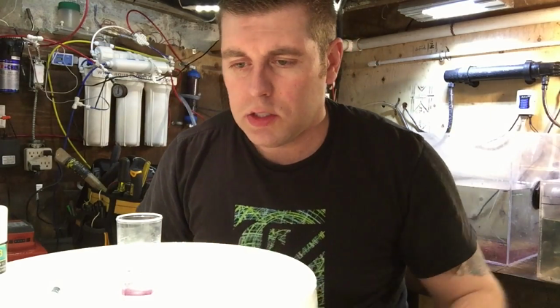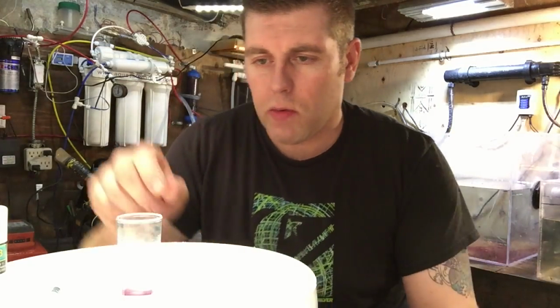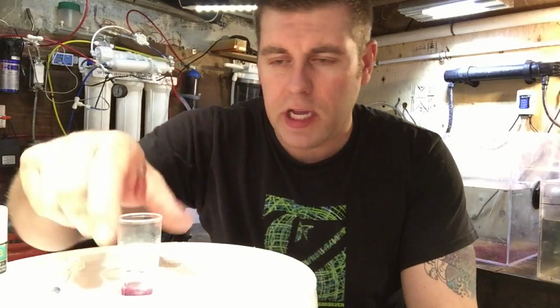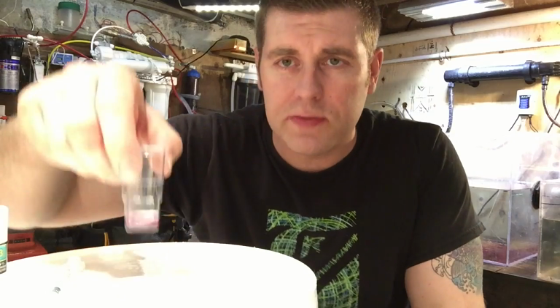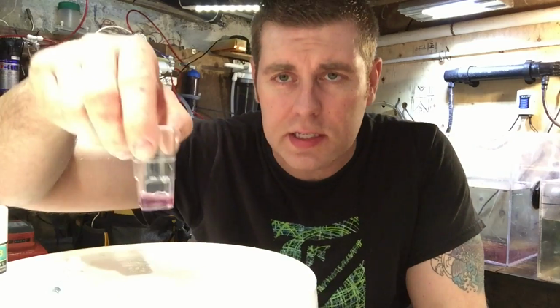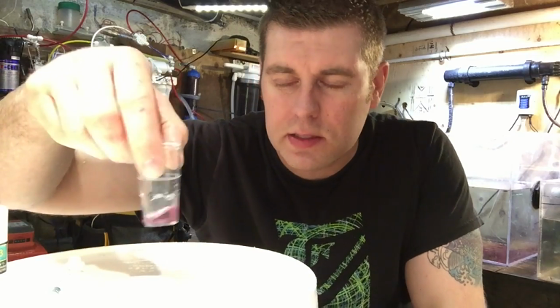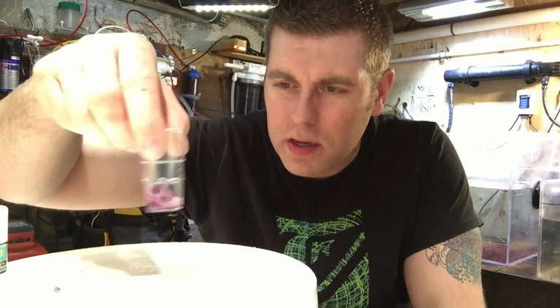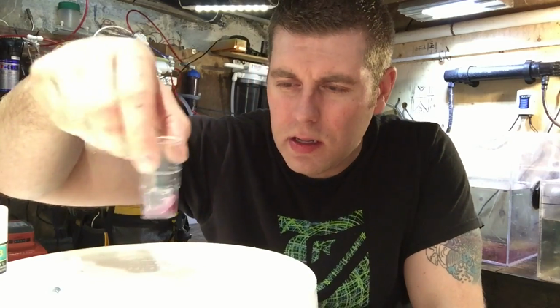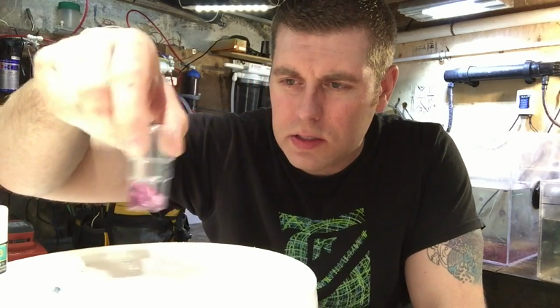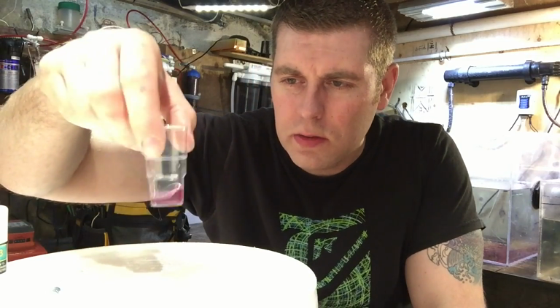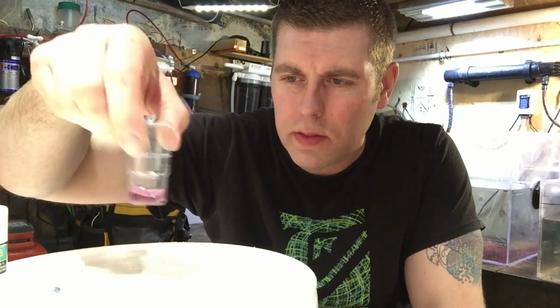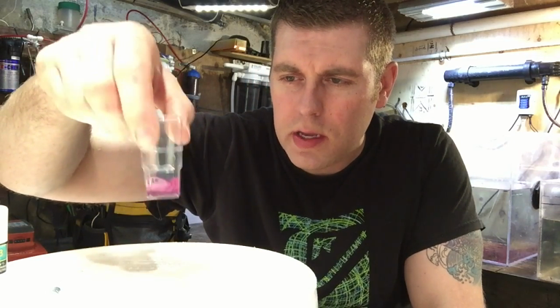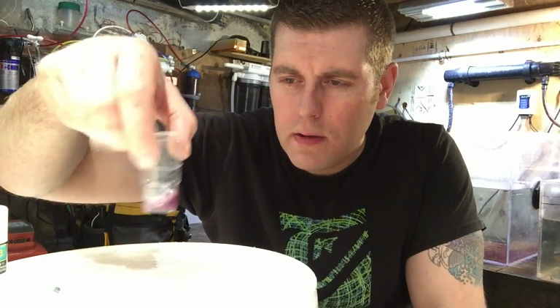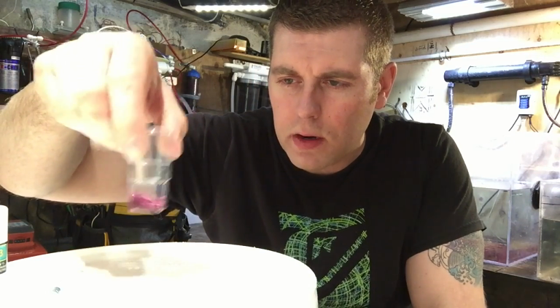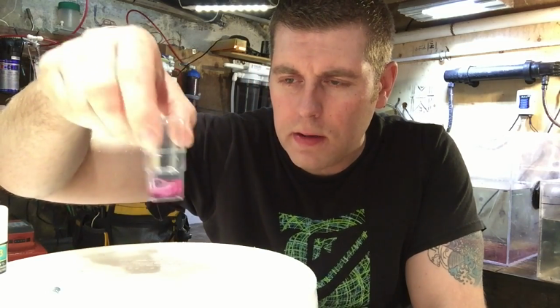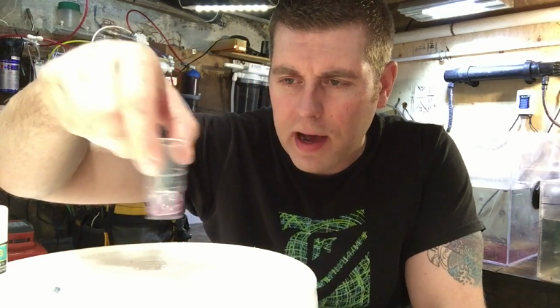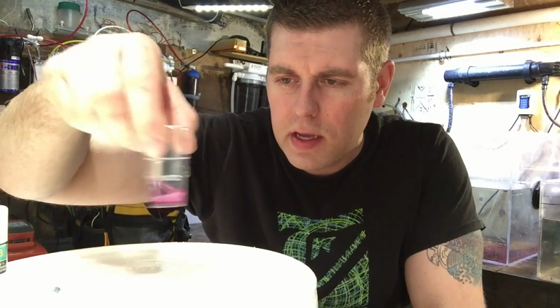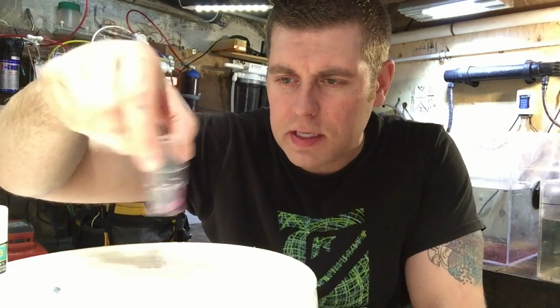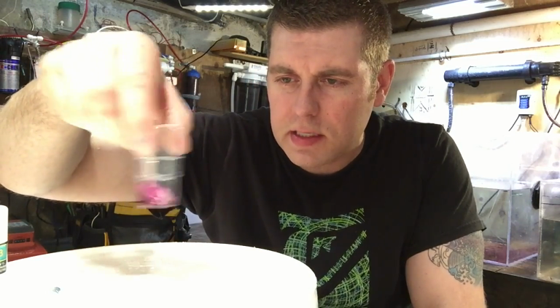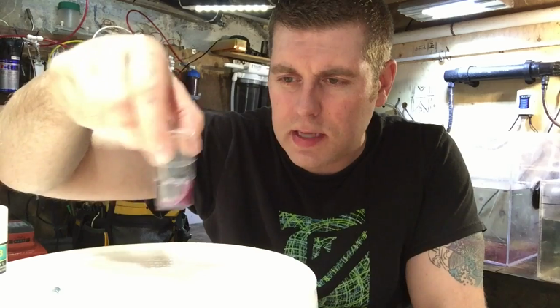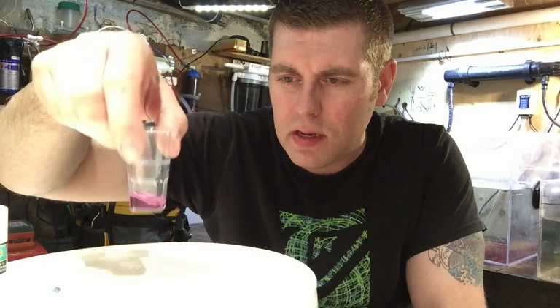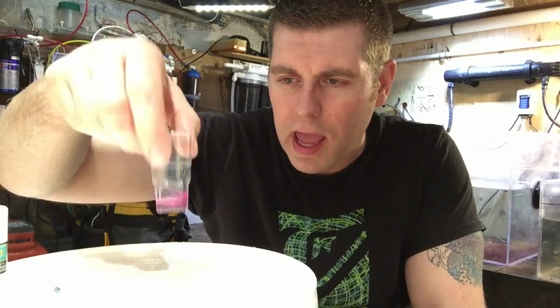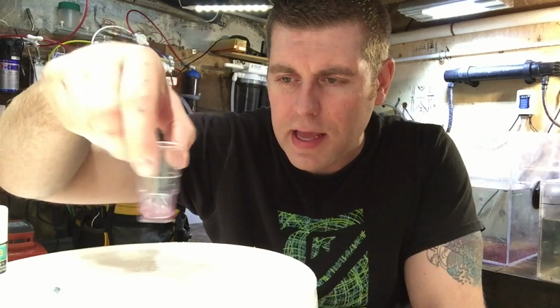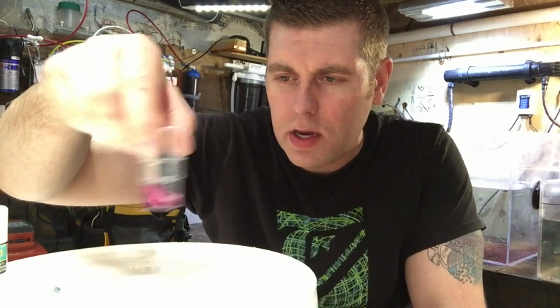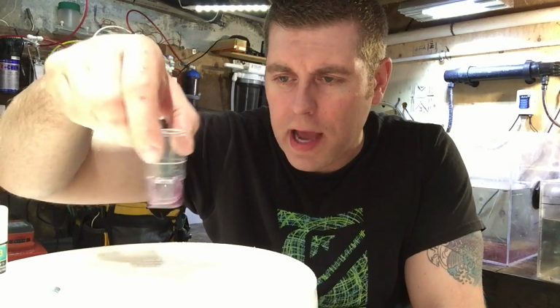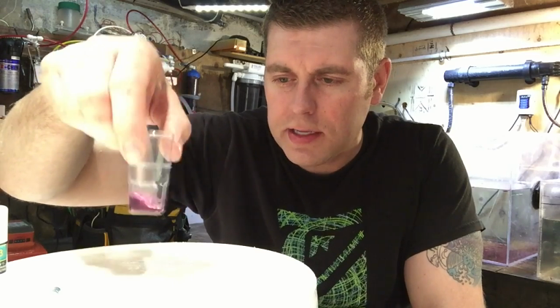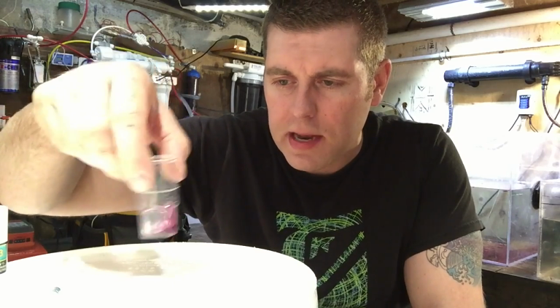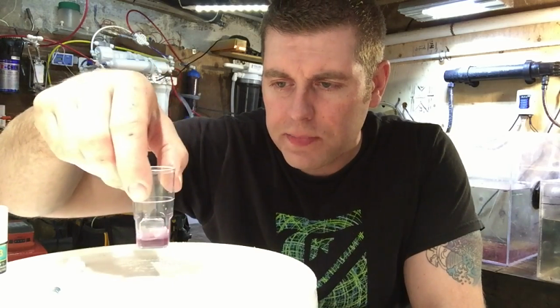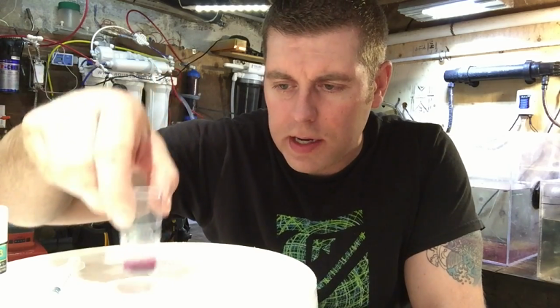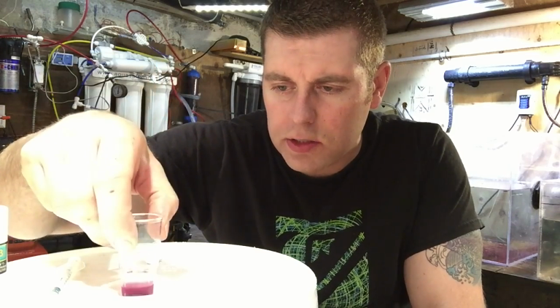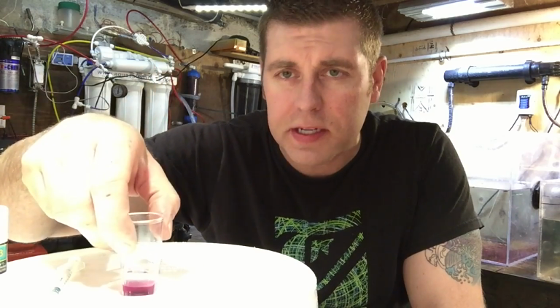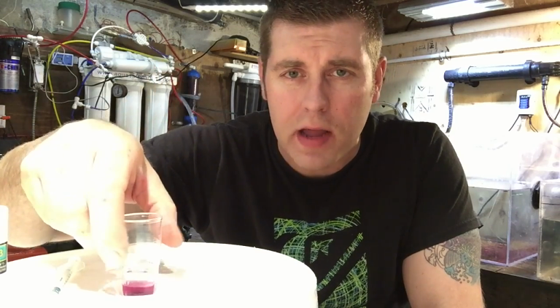Now we're going to shake this for 10 seconds — counting to 10. Alright, so that's all mixed up now.